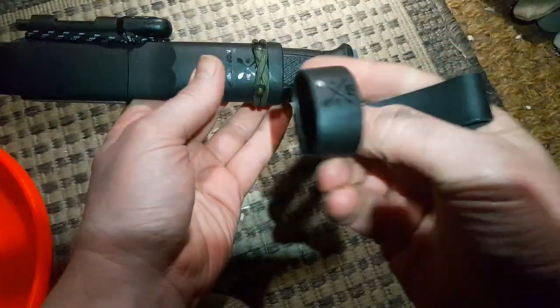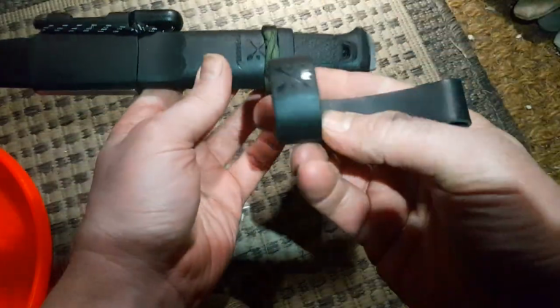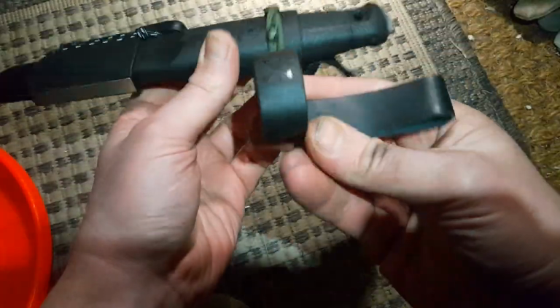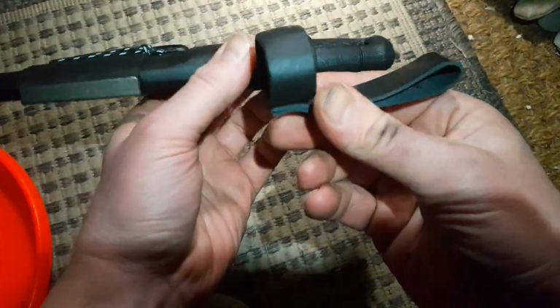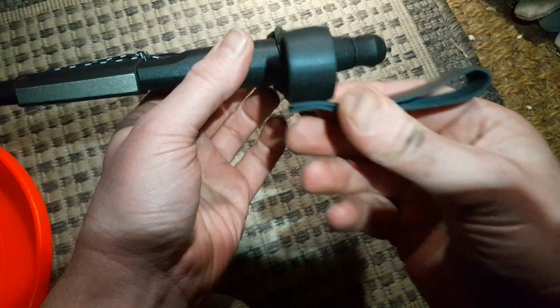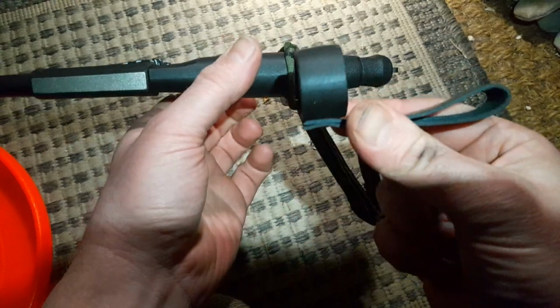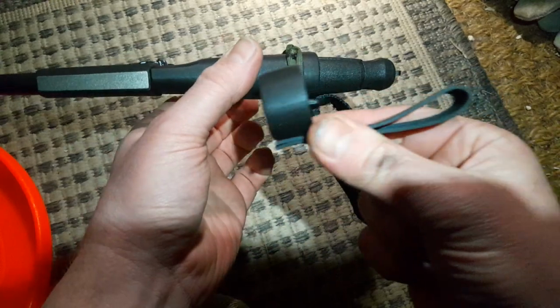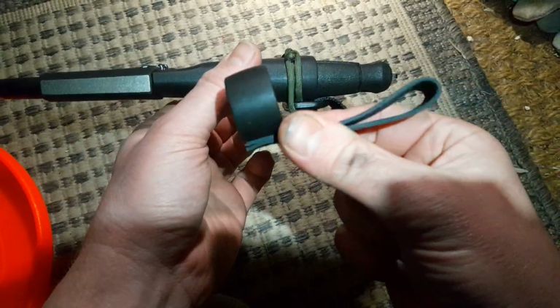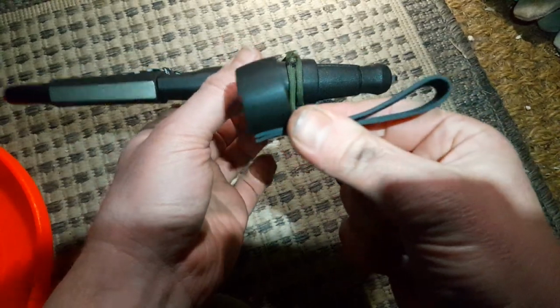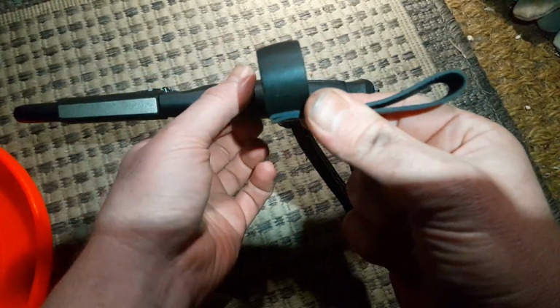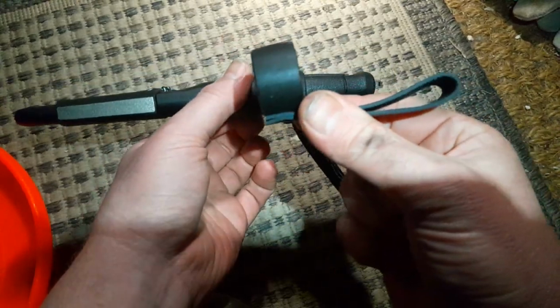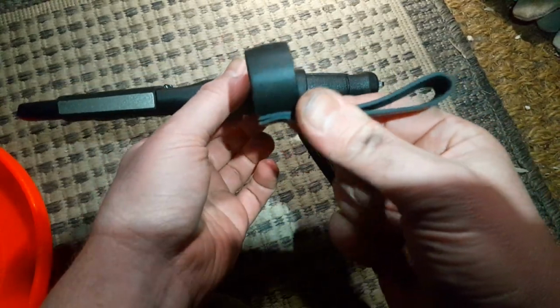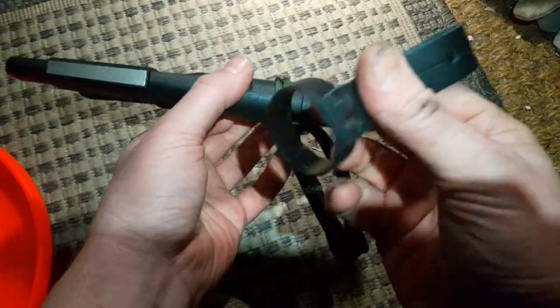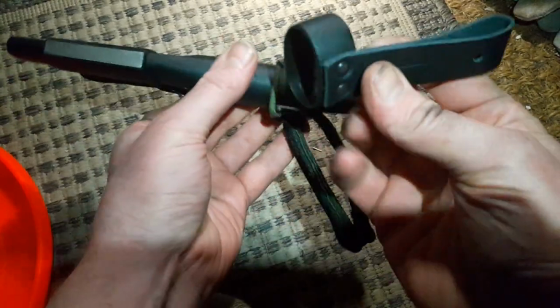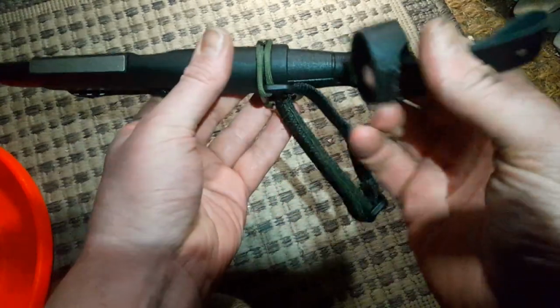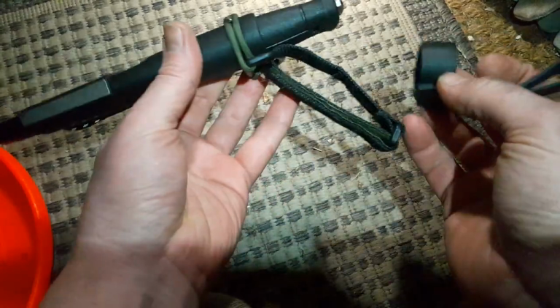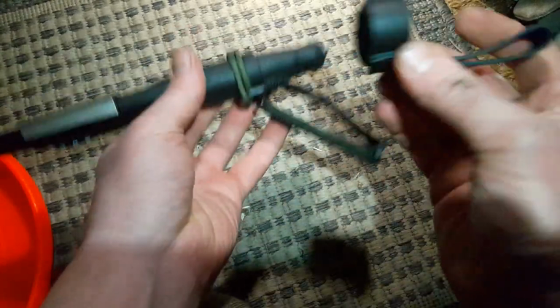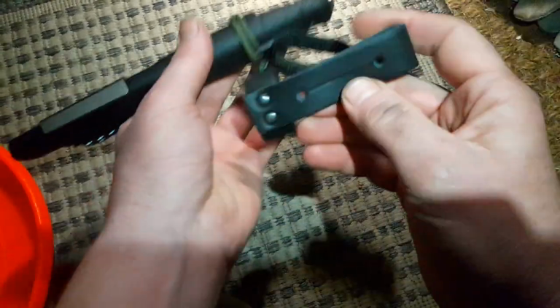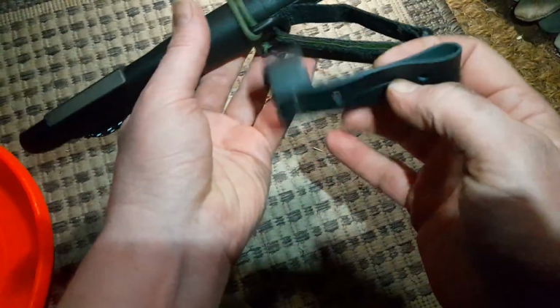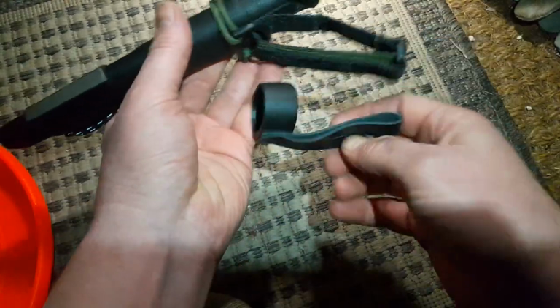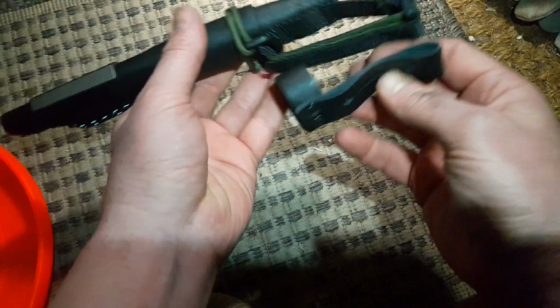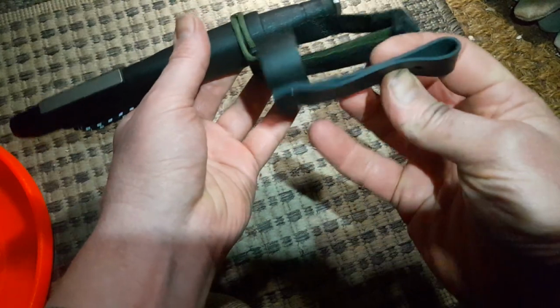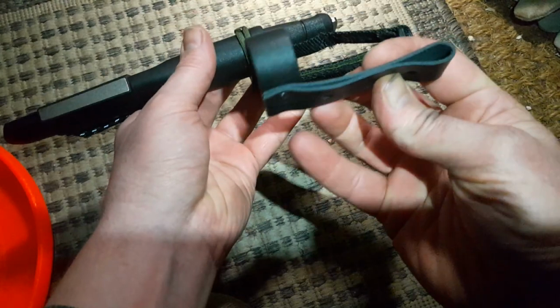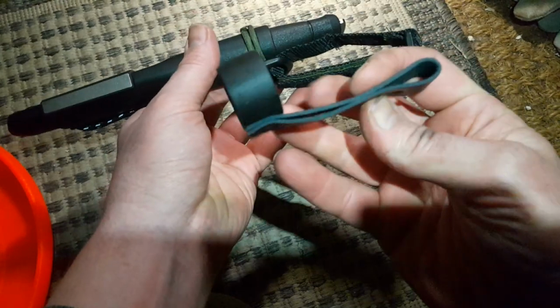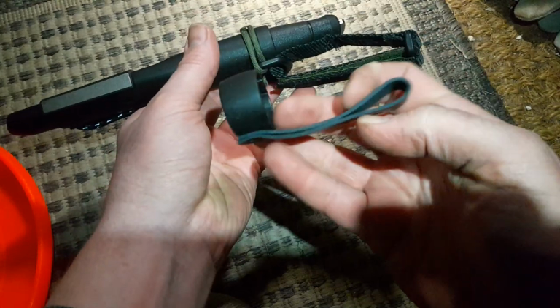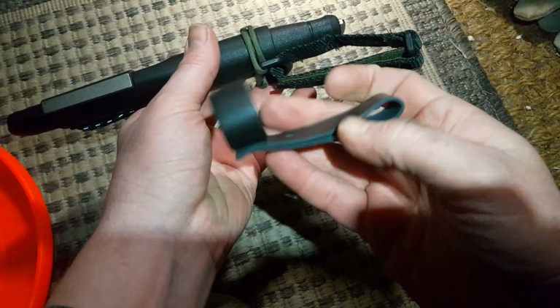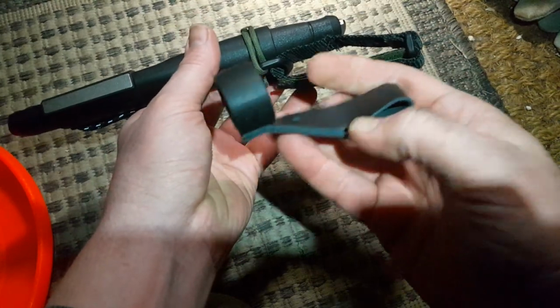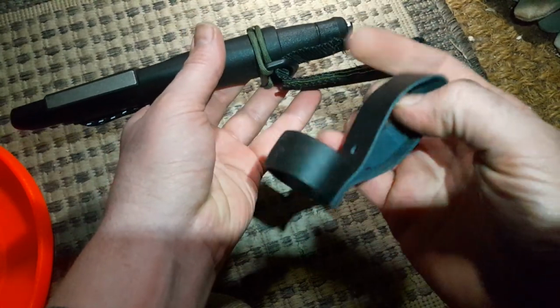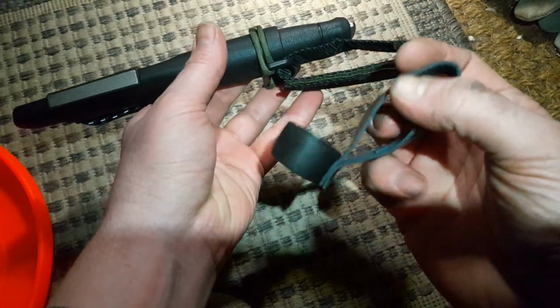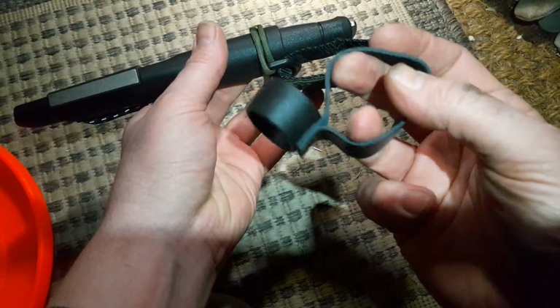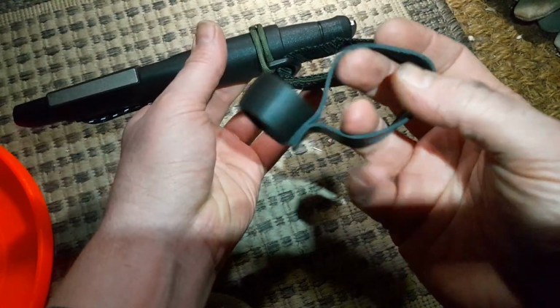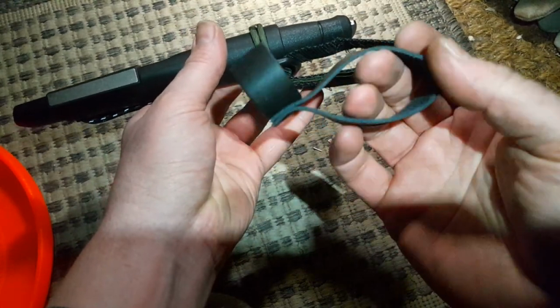So this is the original loop hanger that is on the knife, and I wanted to have a loop that I can open to take it off a belt or add it on the belt.